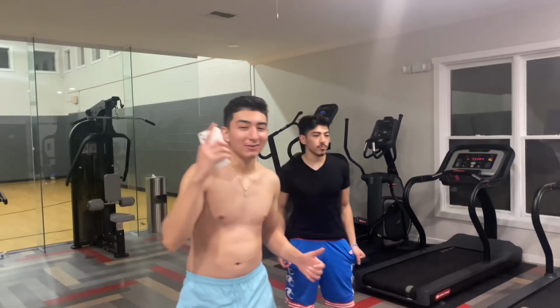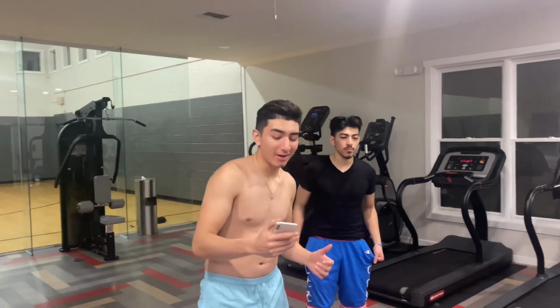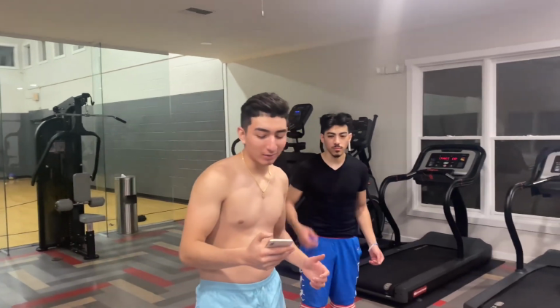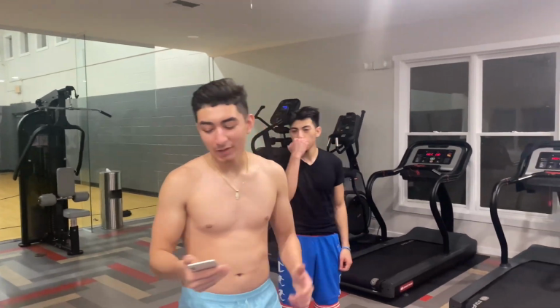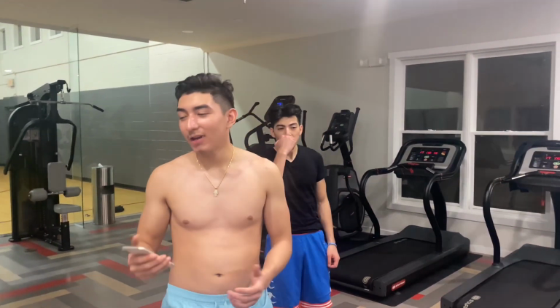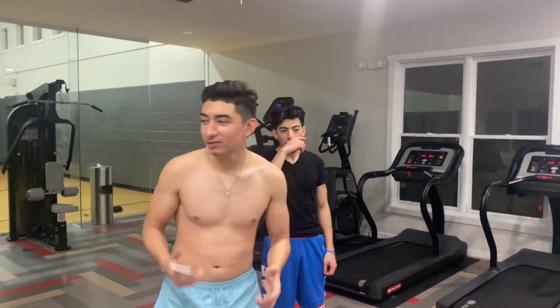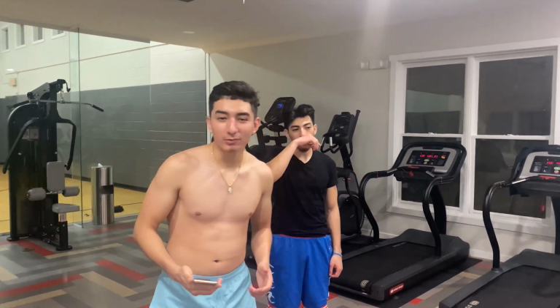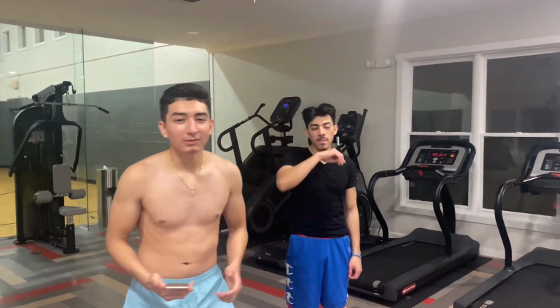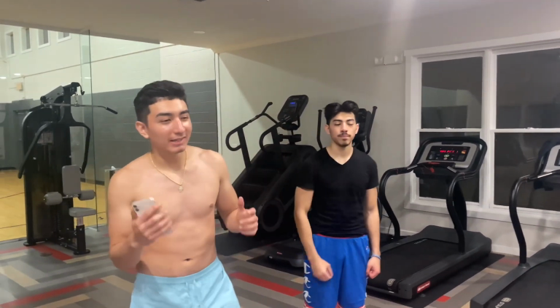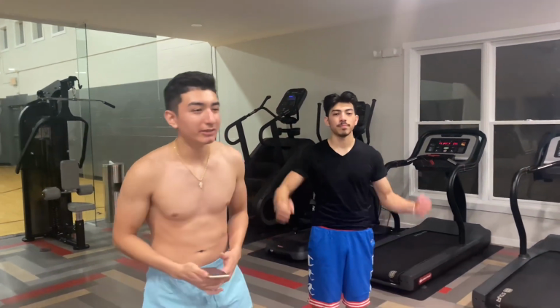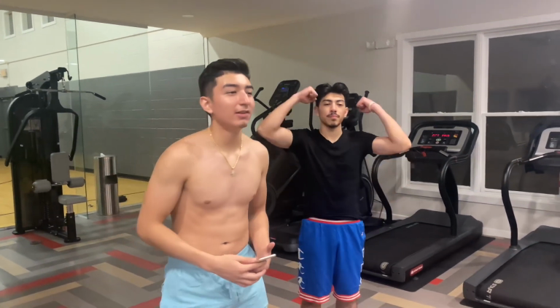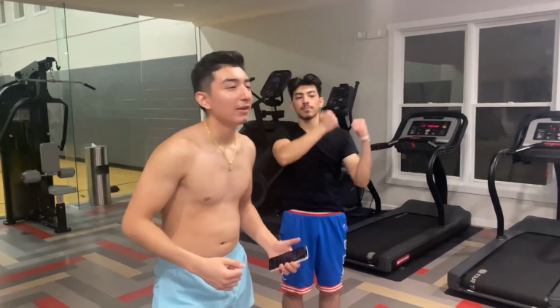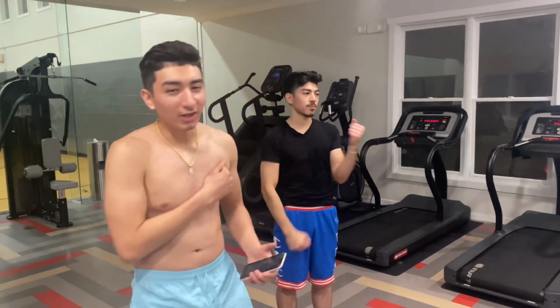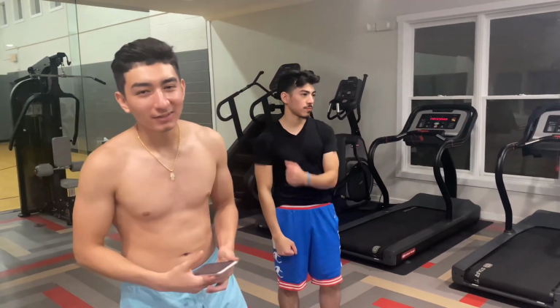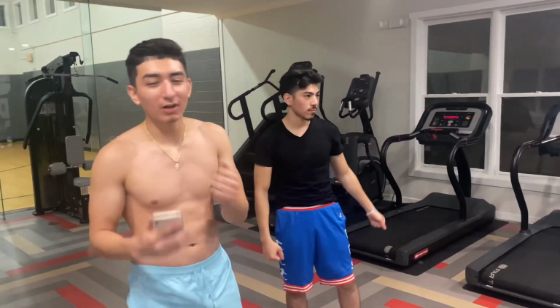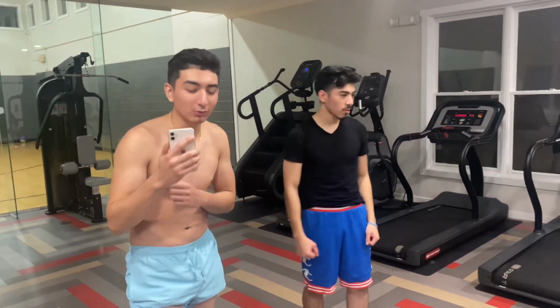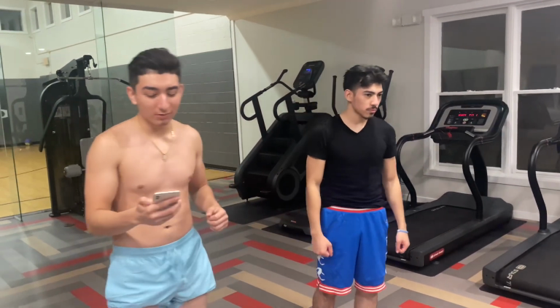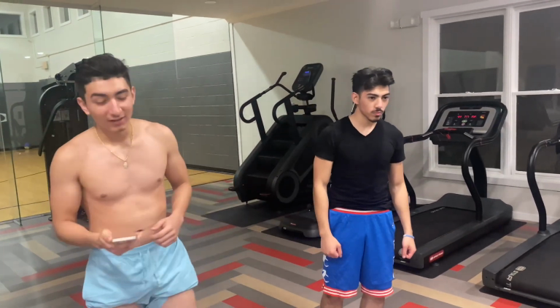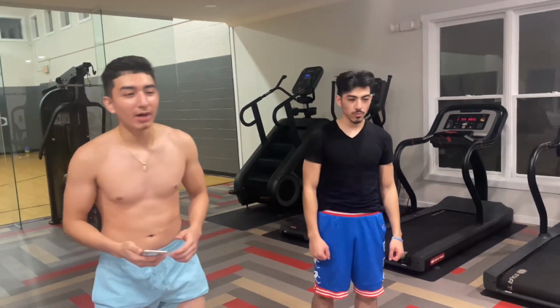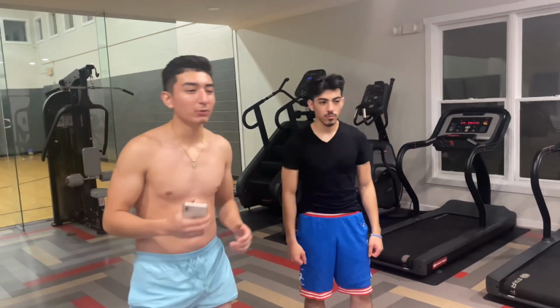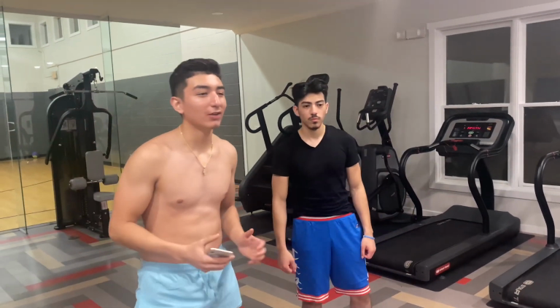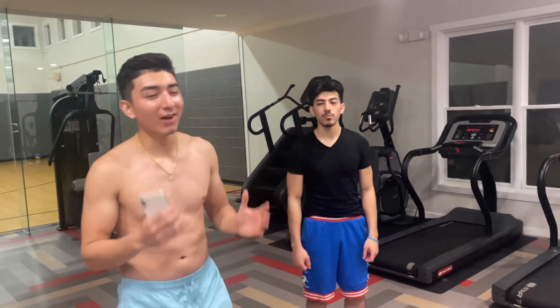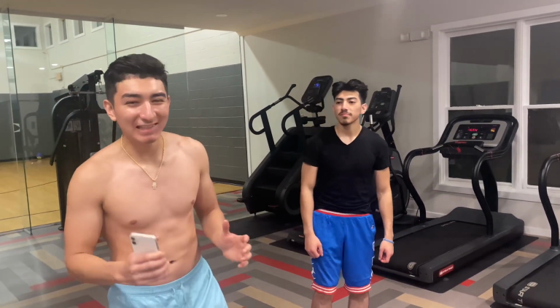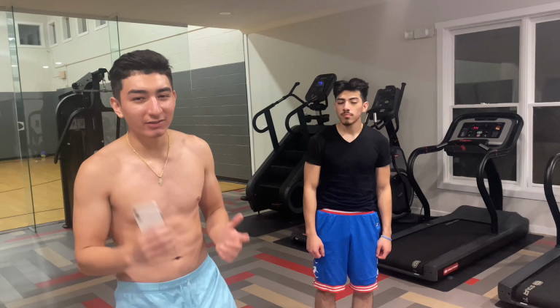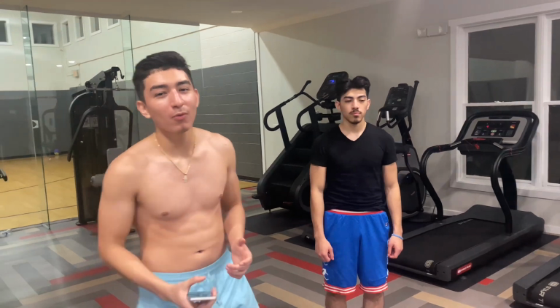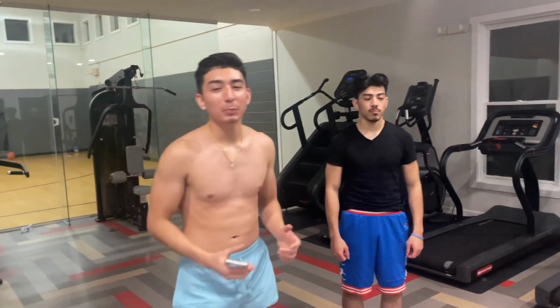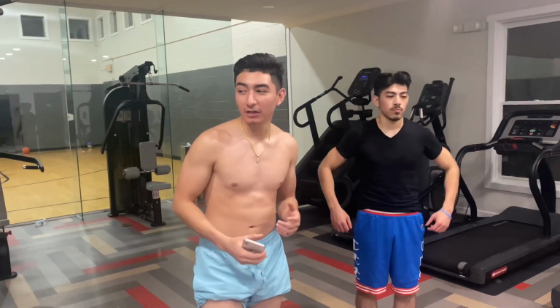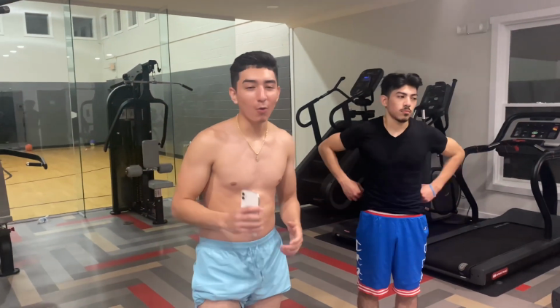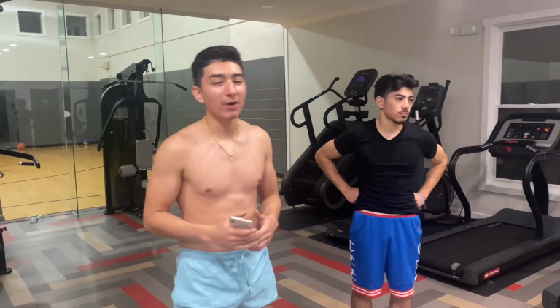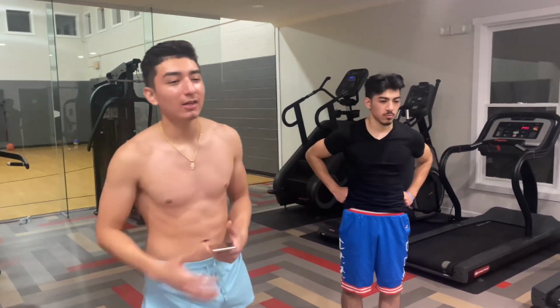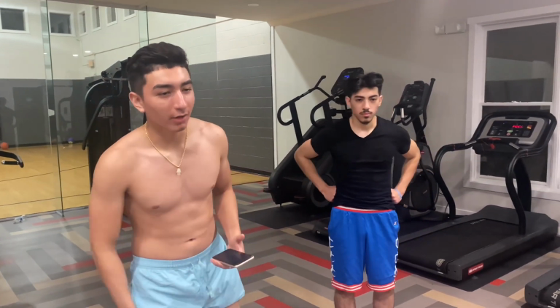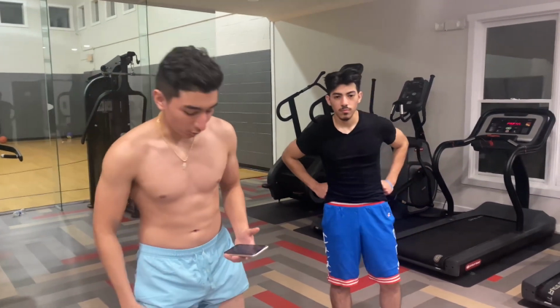Today I'm back here again at the gym, staying consistent. Thank you guys for liking and subscribing. Today I'm going to be showing you guys a nice, easy, simple beginner or advanced leg day routine.